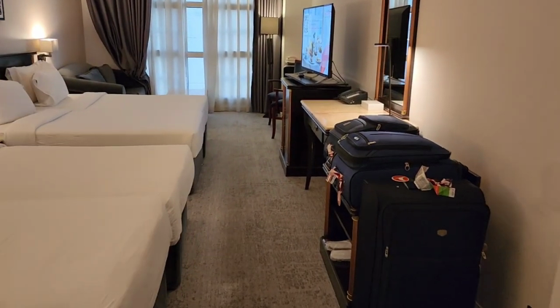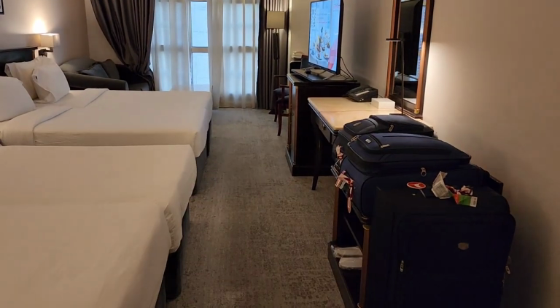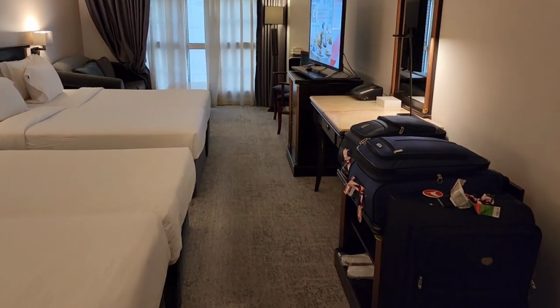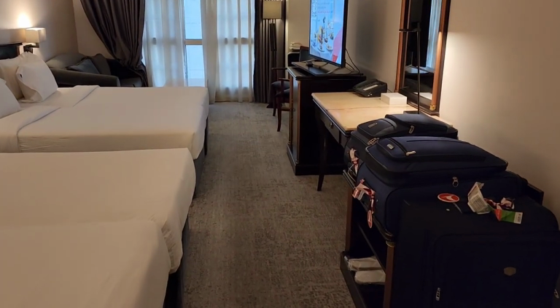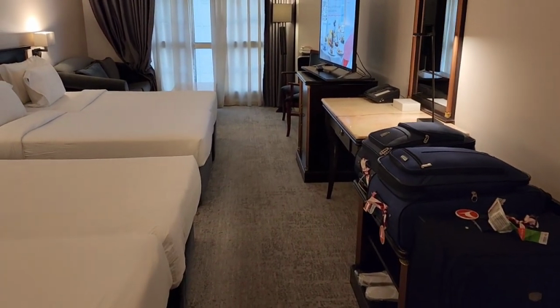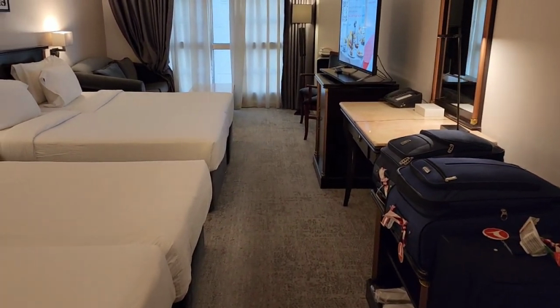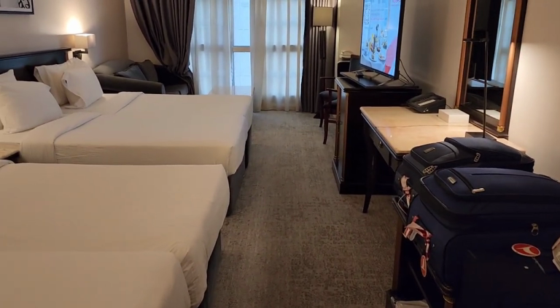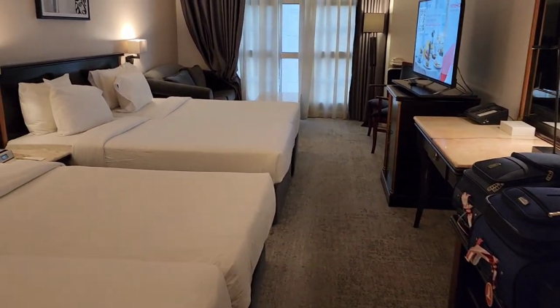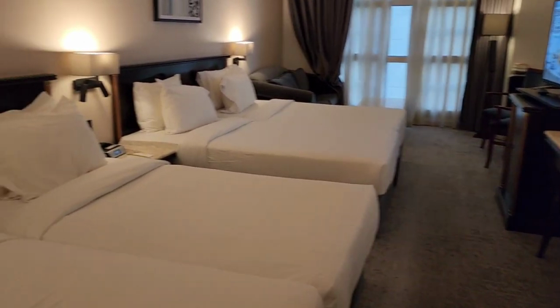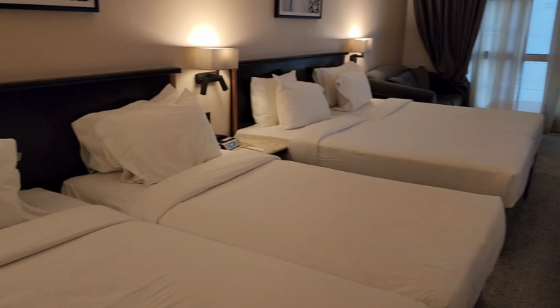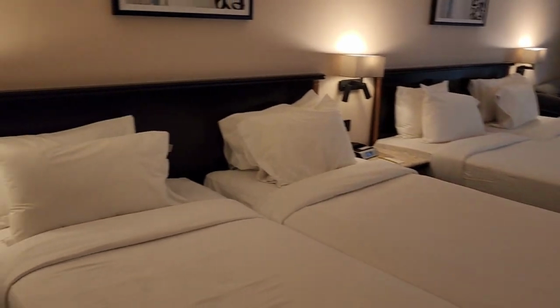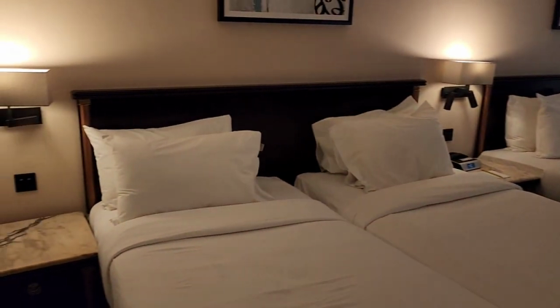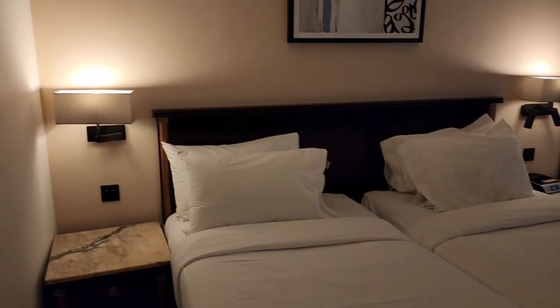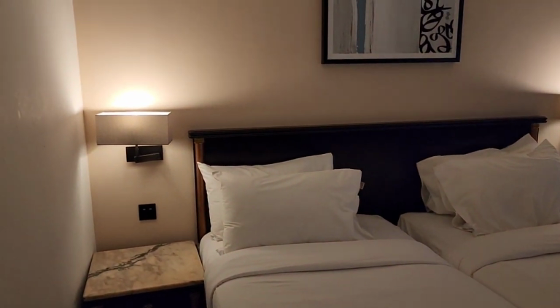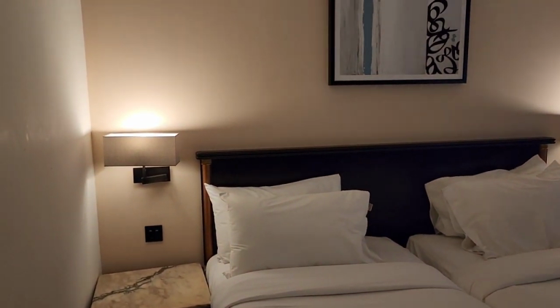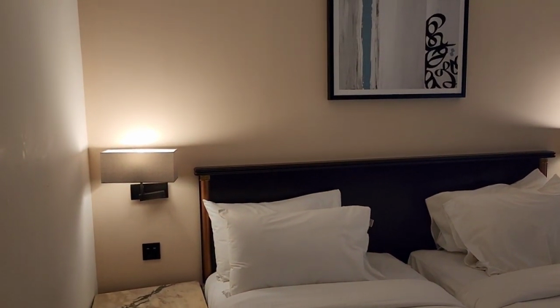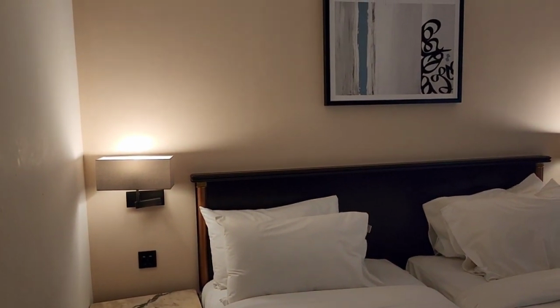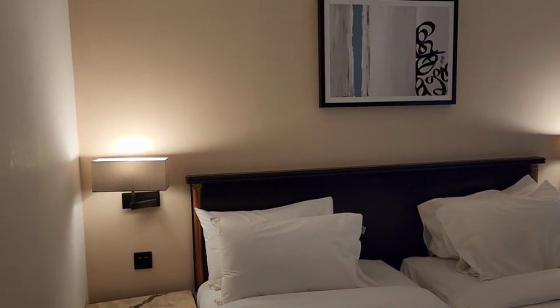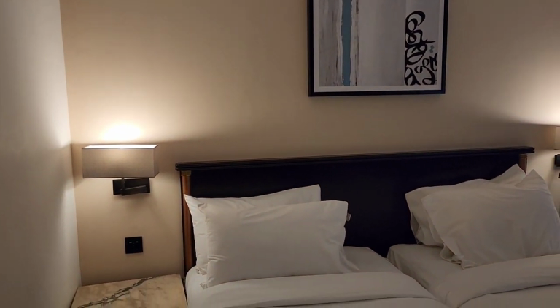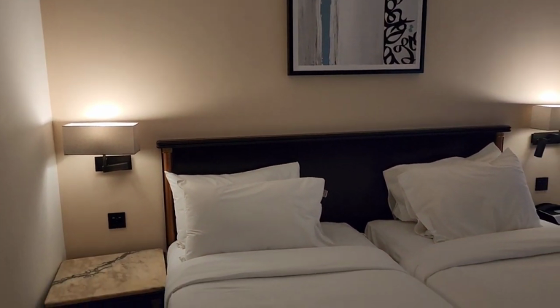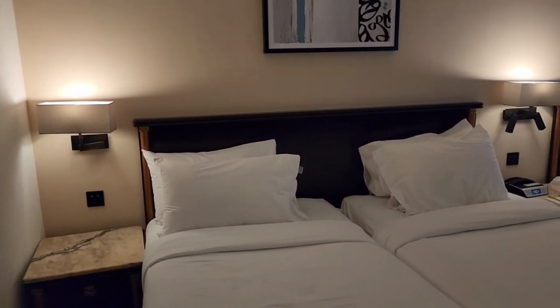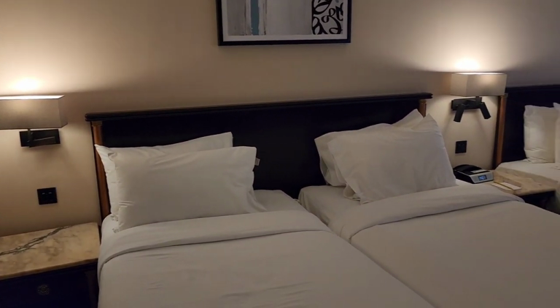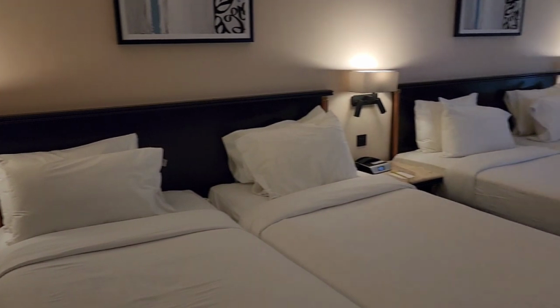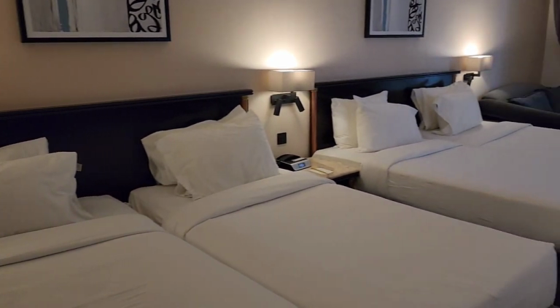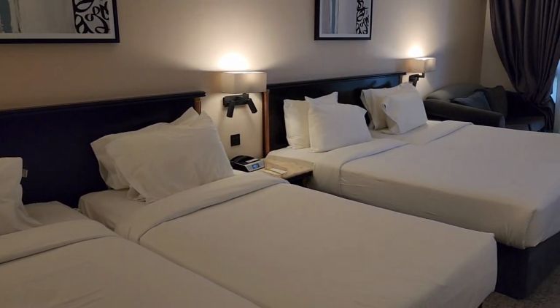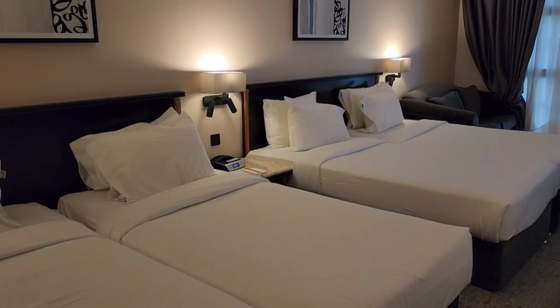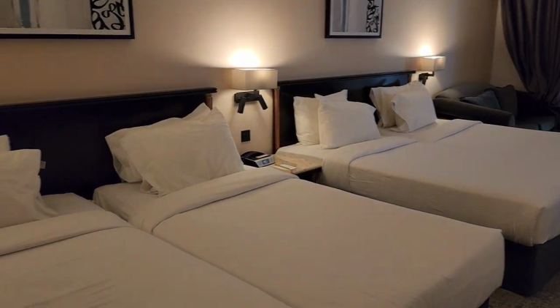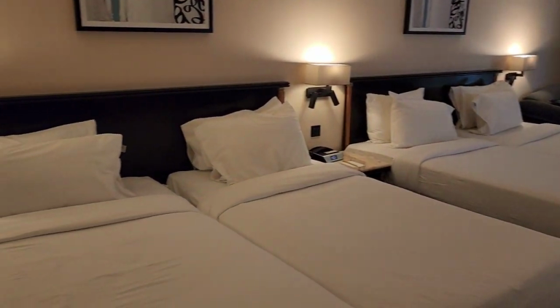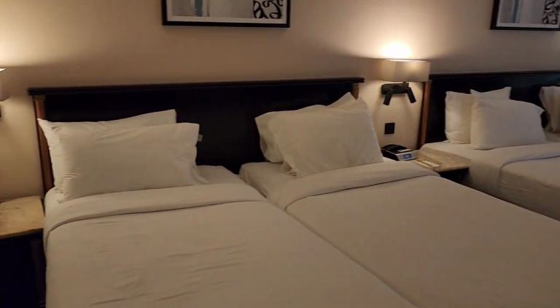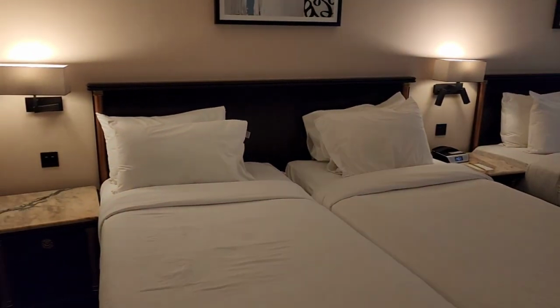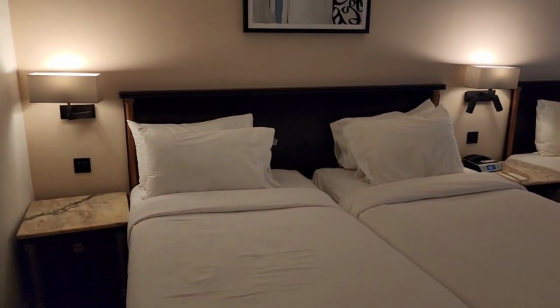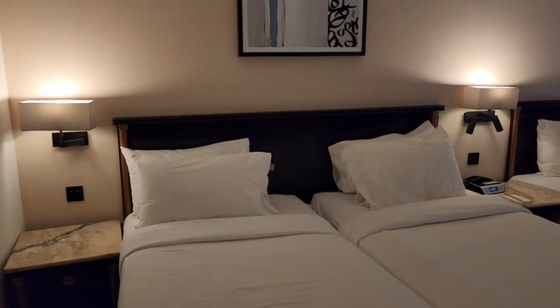We just checked in so we just have our luggage over here. I just wanted to show you before the kids get comfortable in here. We have four beds that we requested.